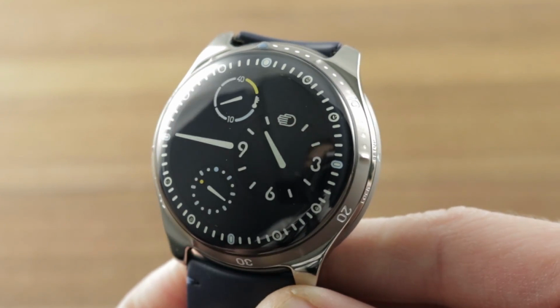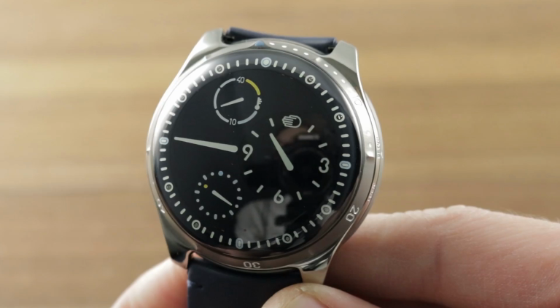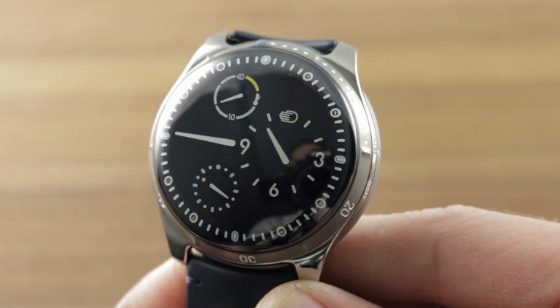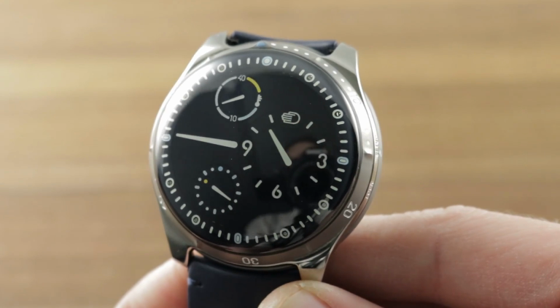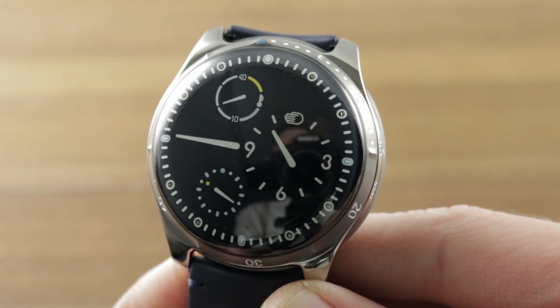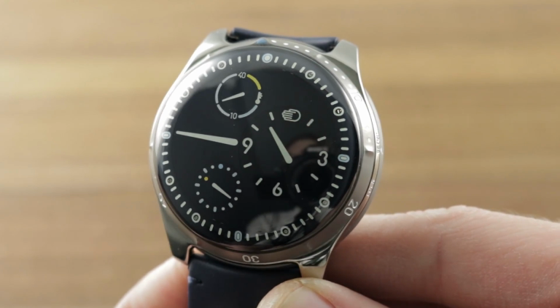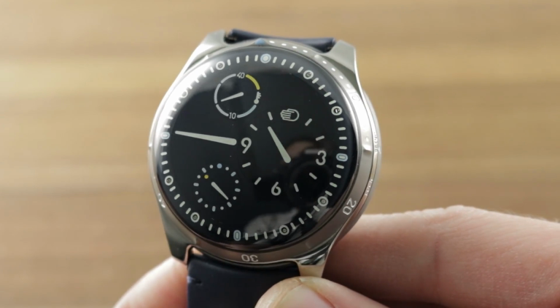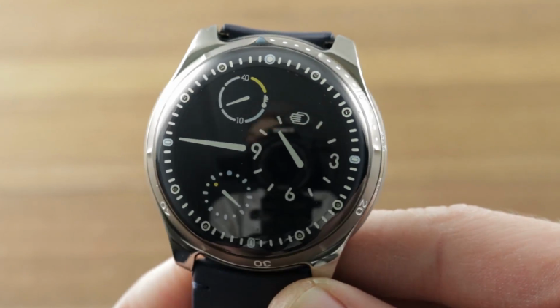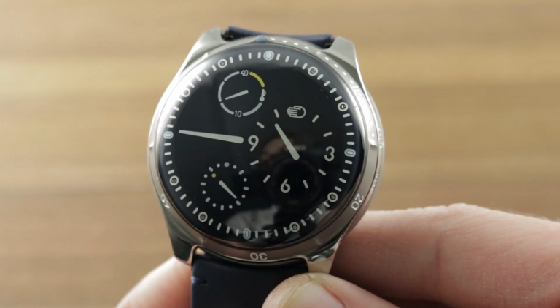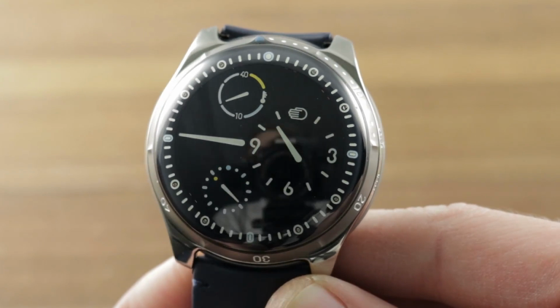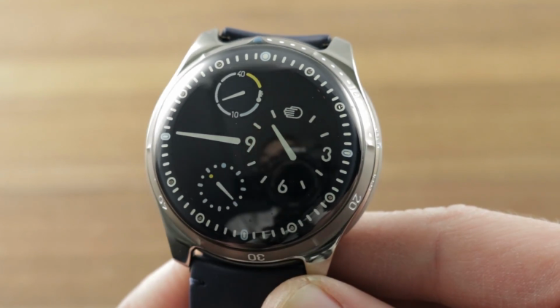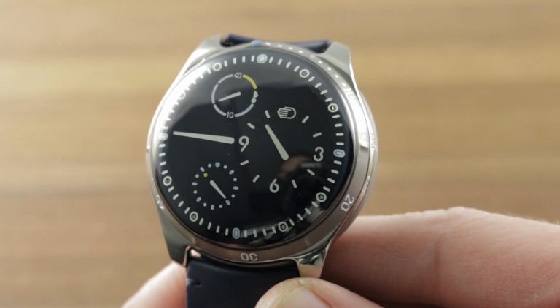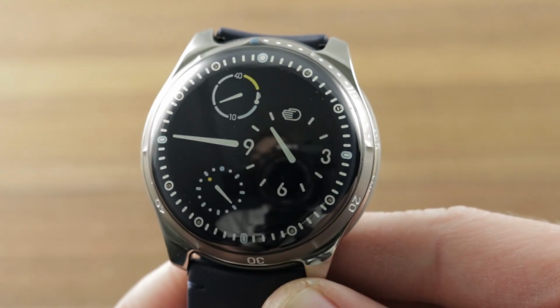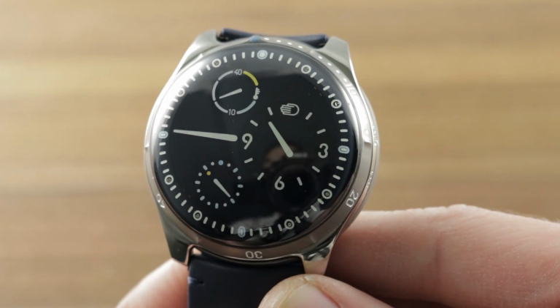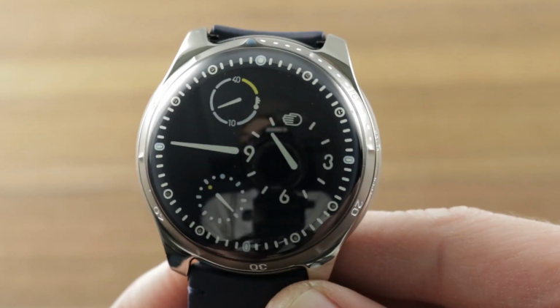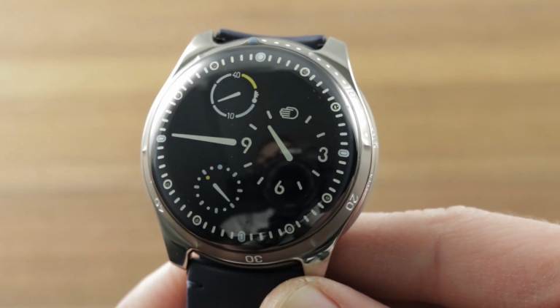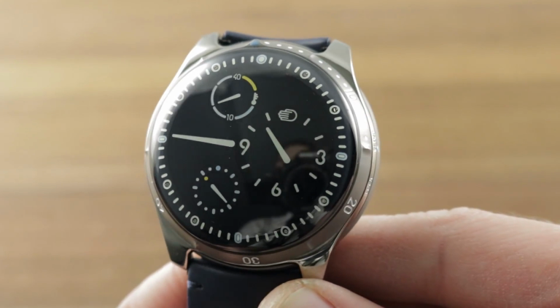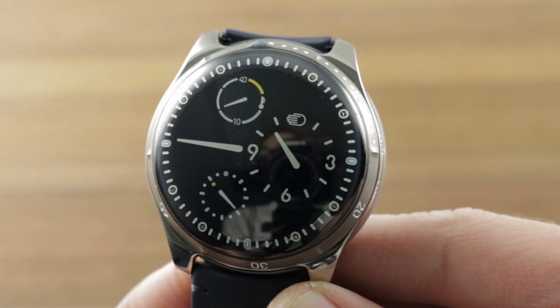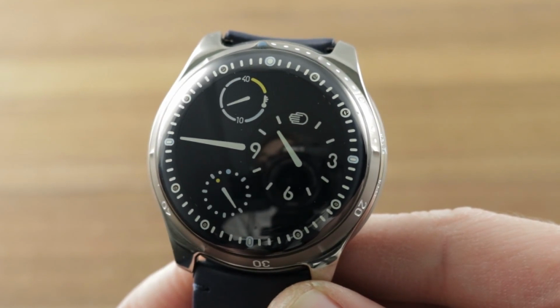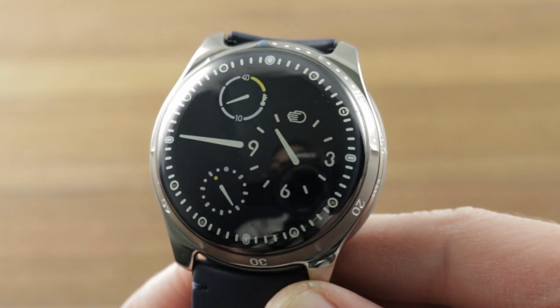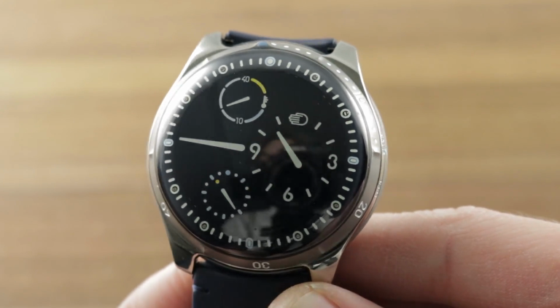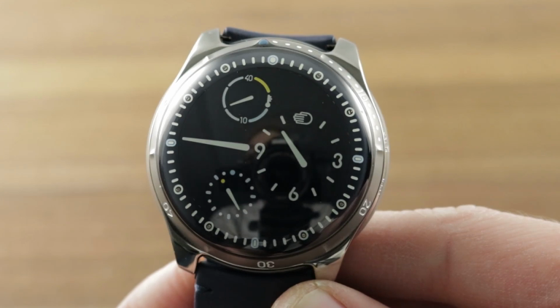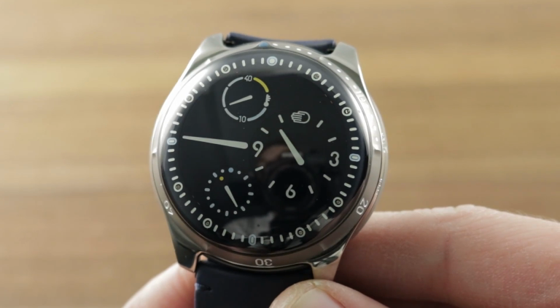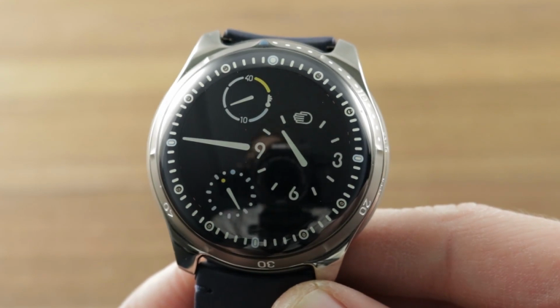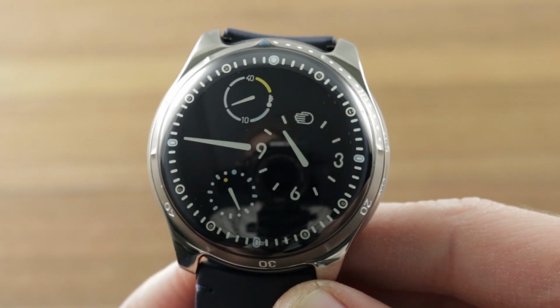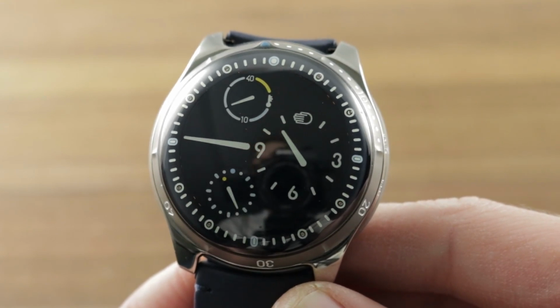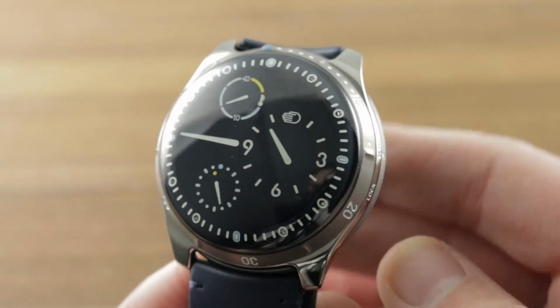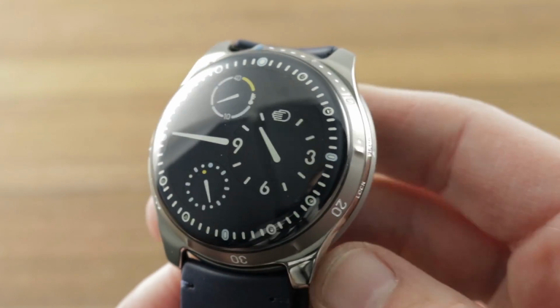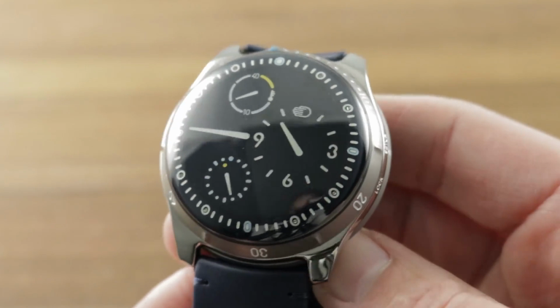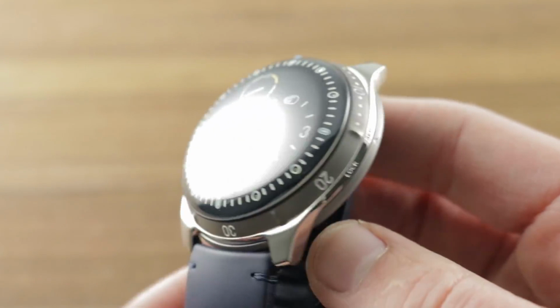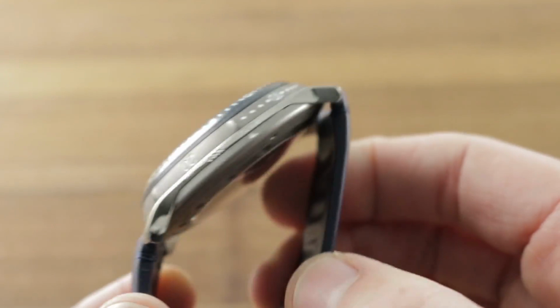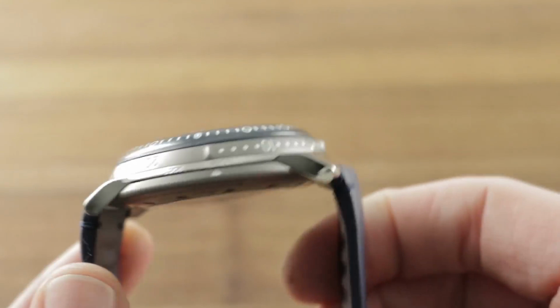This is Ressence's dive watch. It's been out for a few years, but the blue dial is all new. Let's re-familiarize ourselves with this 46mm grade 5 titanium giant of the deep.